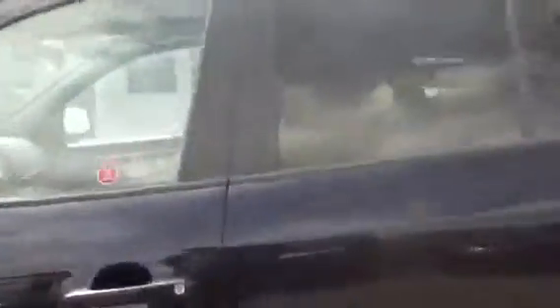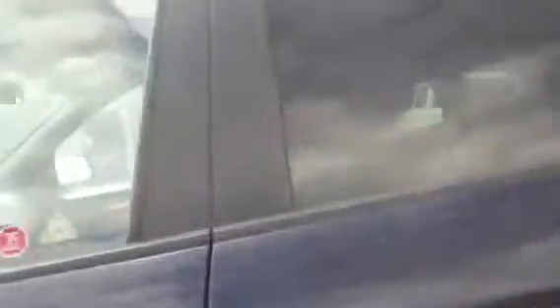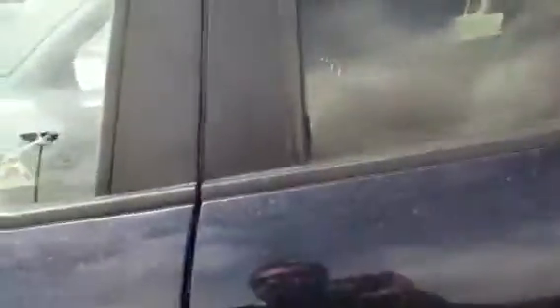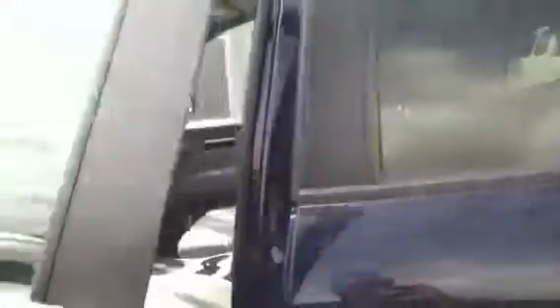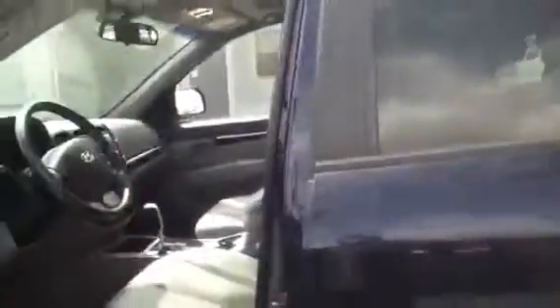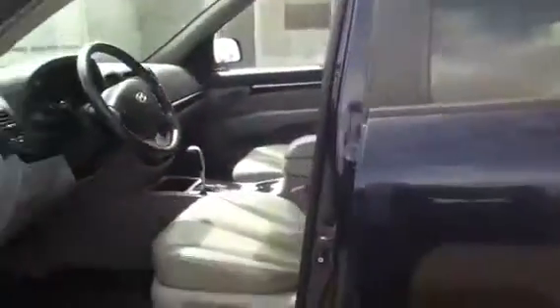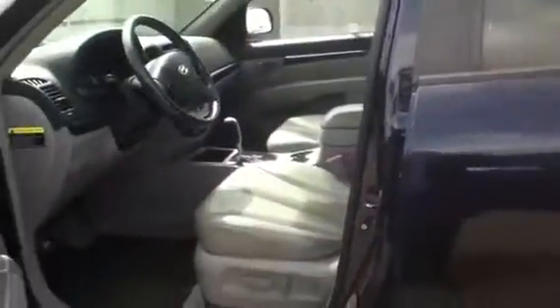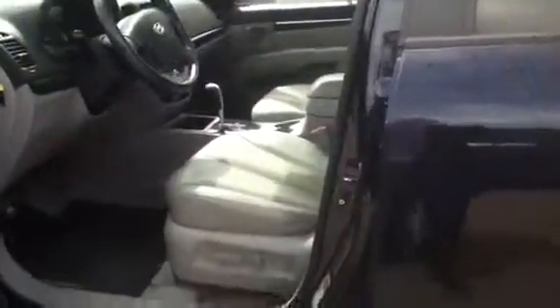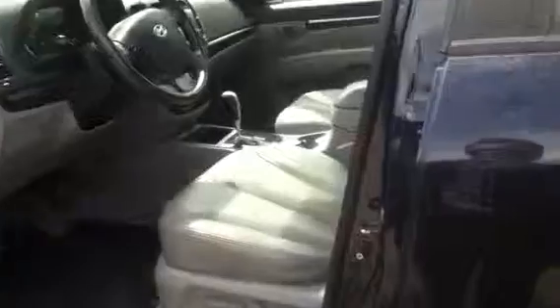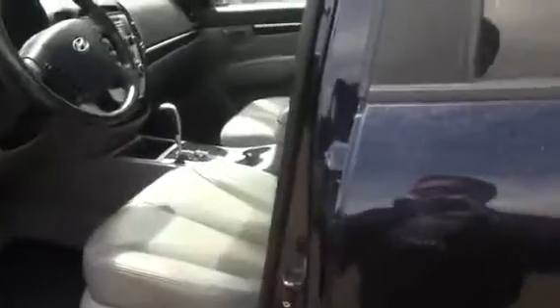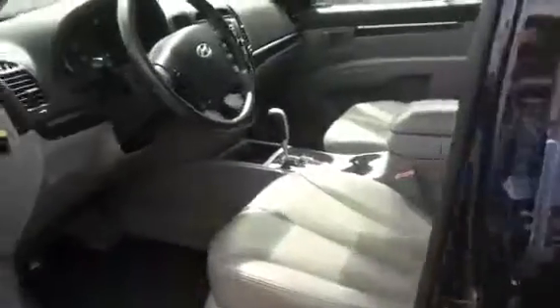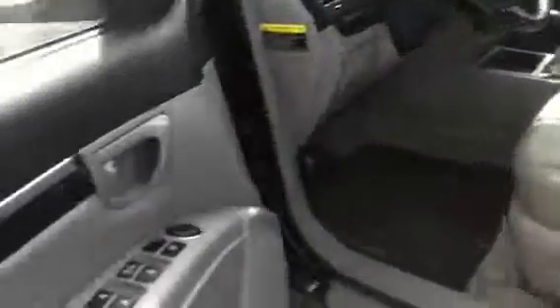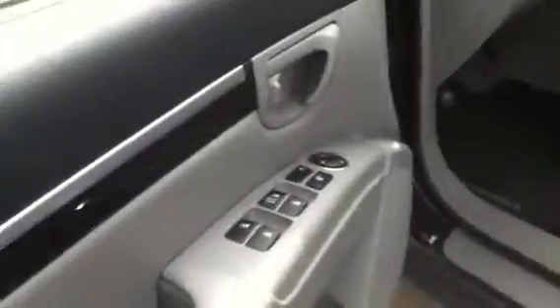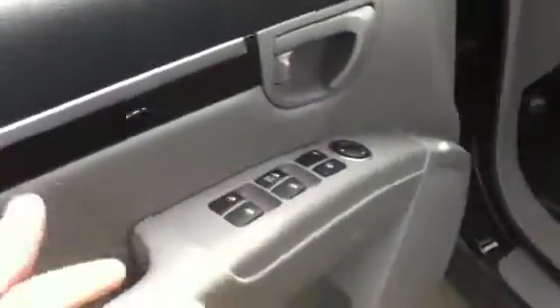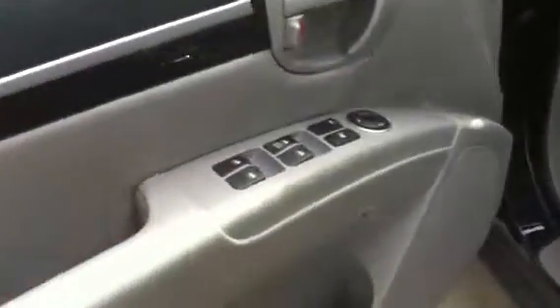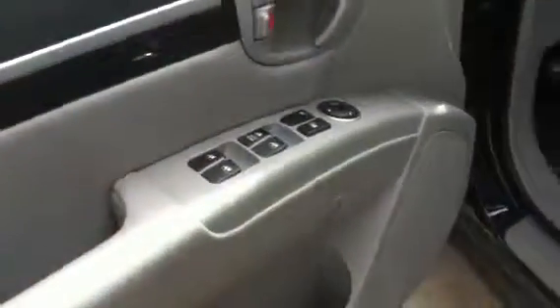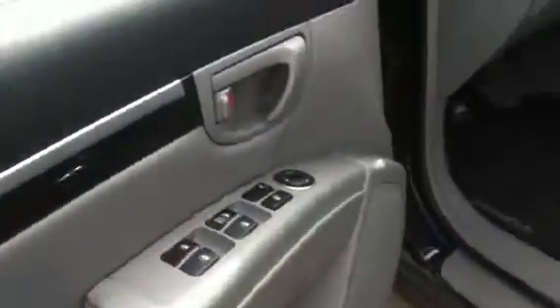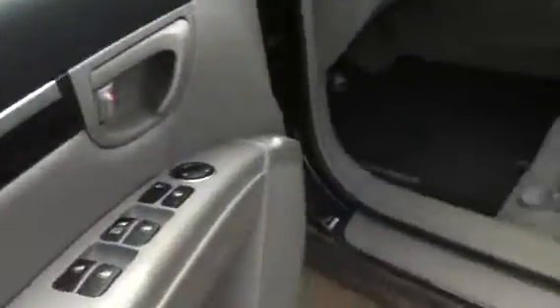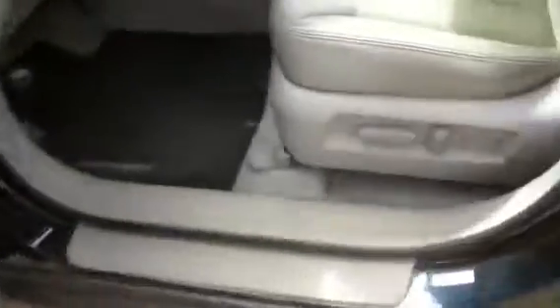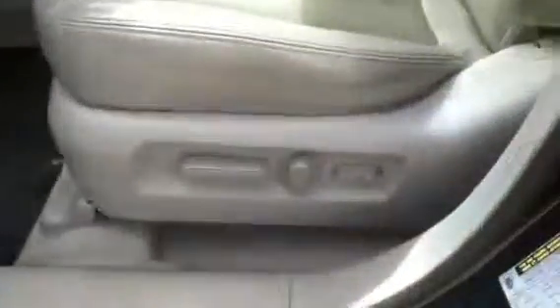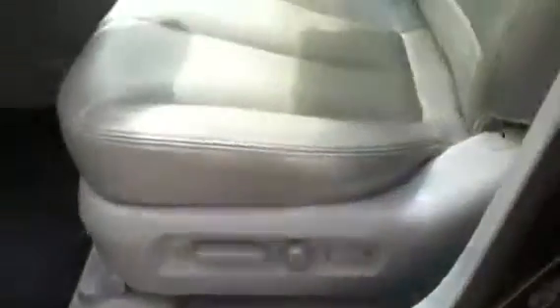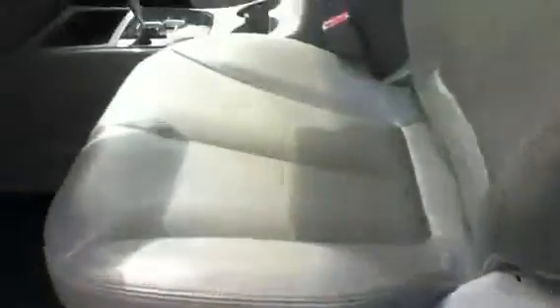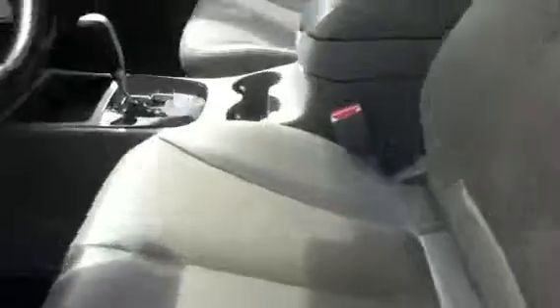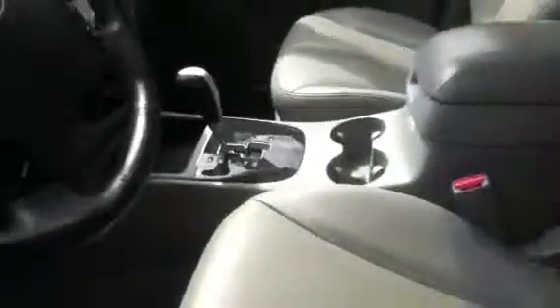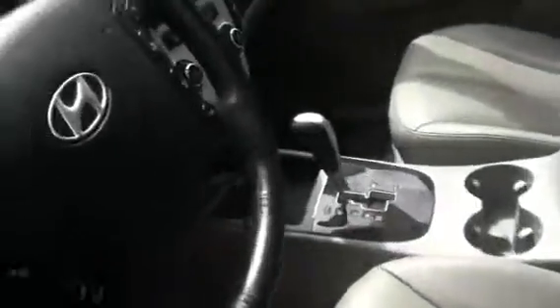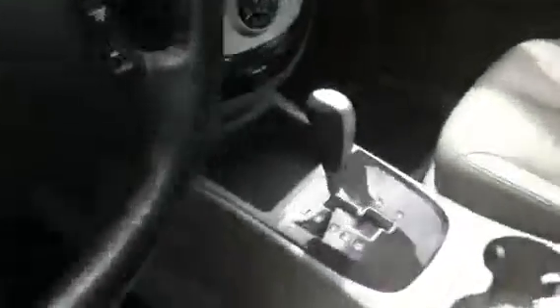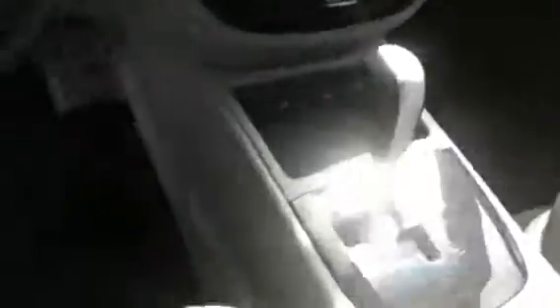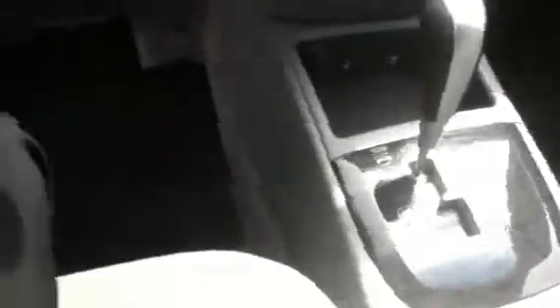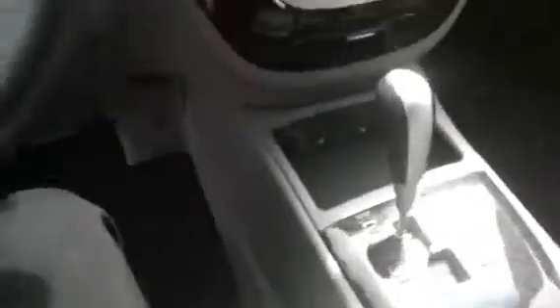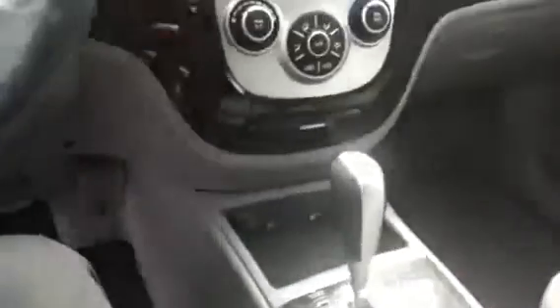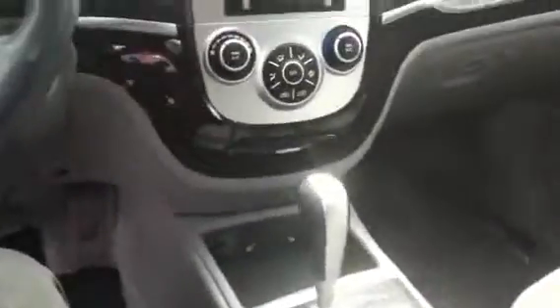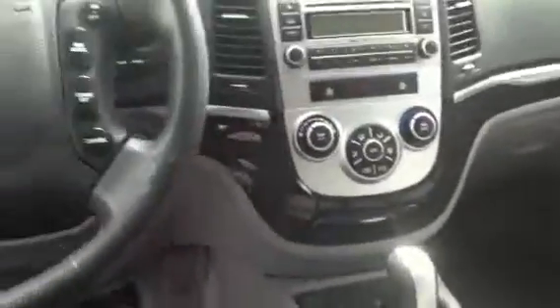Stepping inside, you can see that this thing is just loaded with options. It's got the leather, it's got power windows, power locks, power mirrors, power seats. You can also see the wood grain trim, which is very, very beautiful.